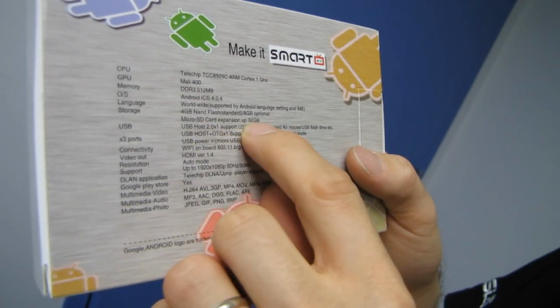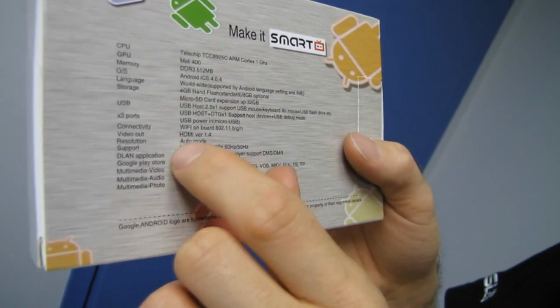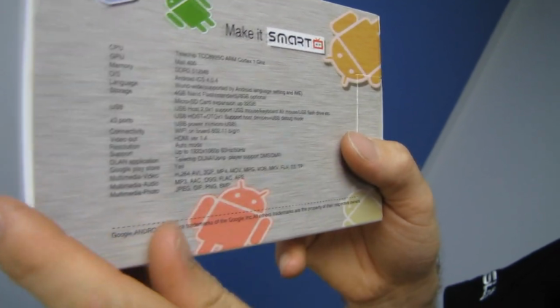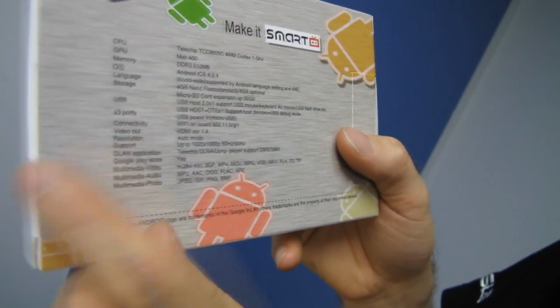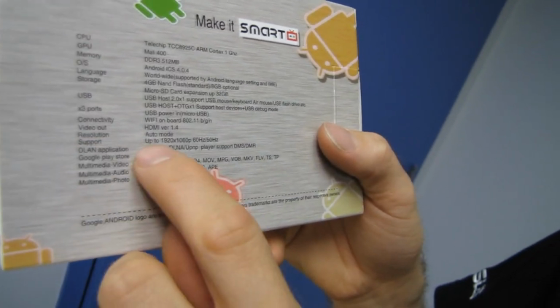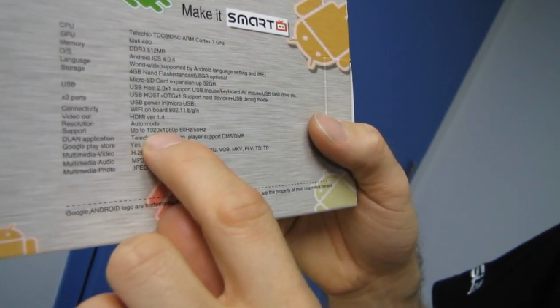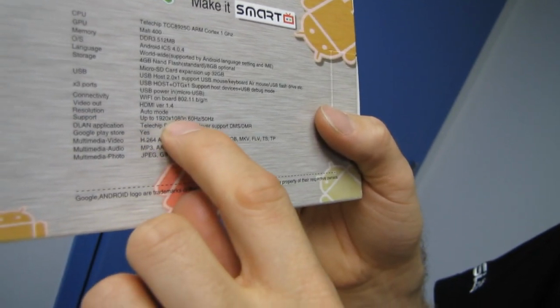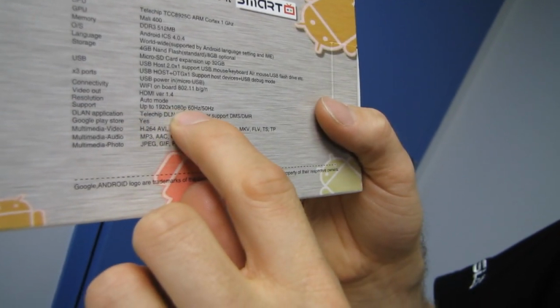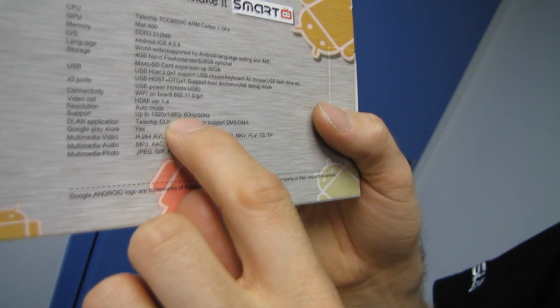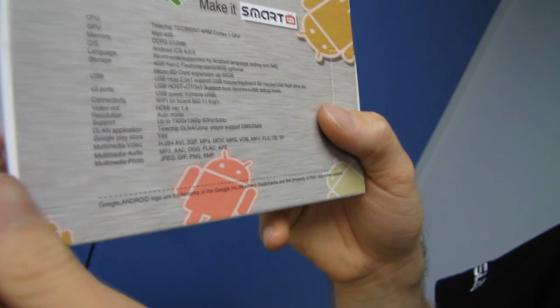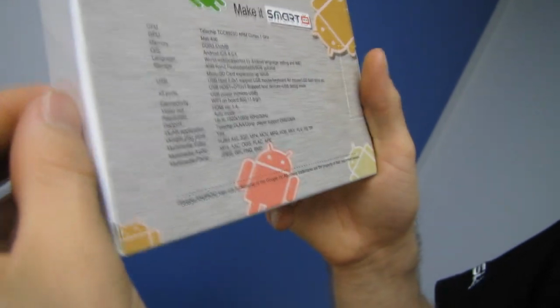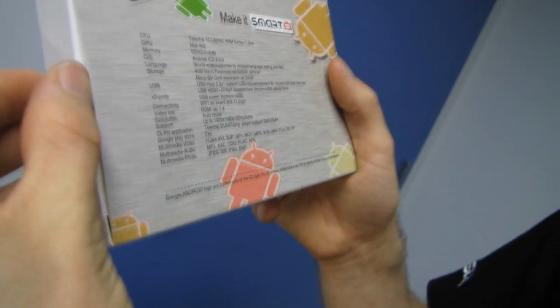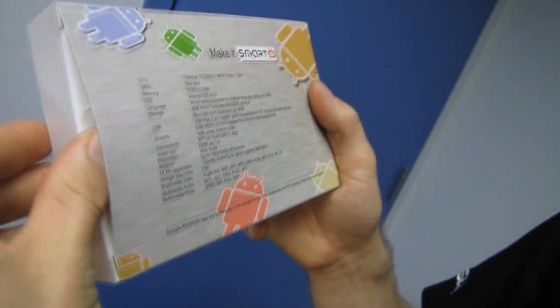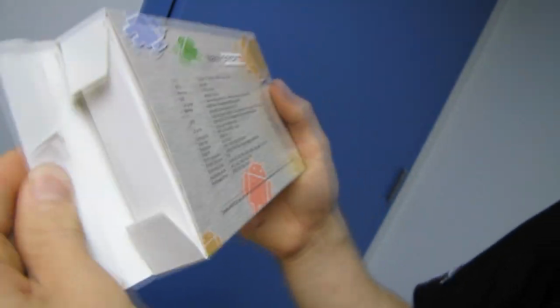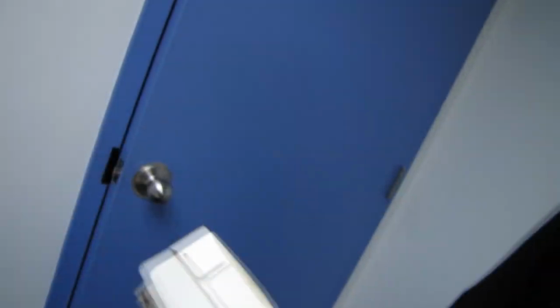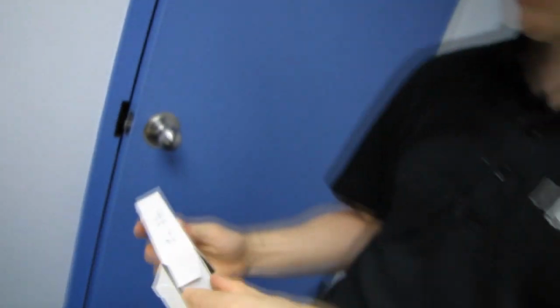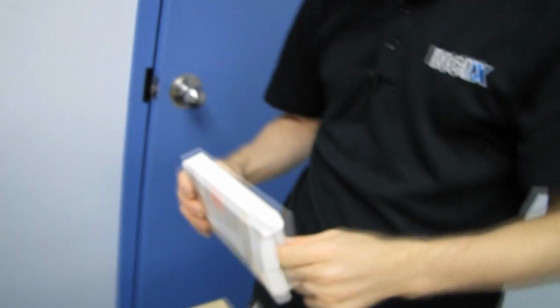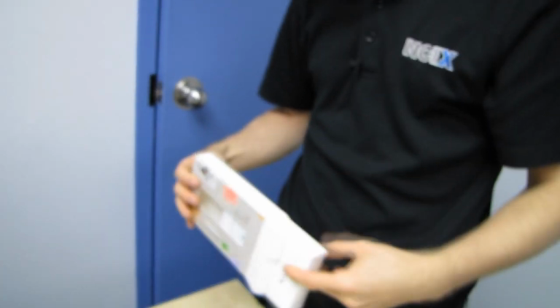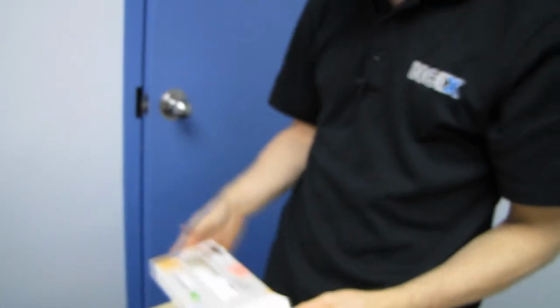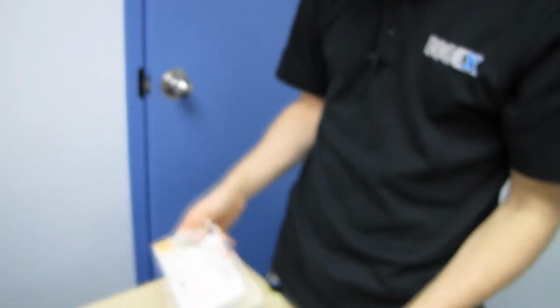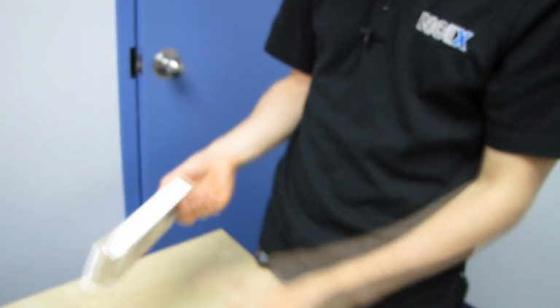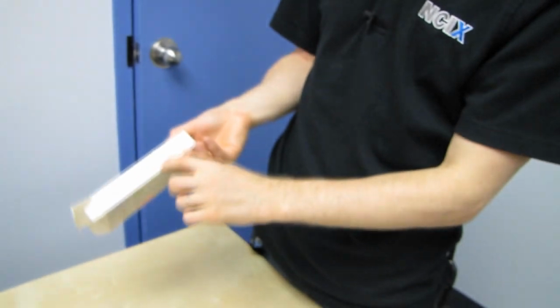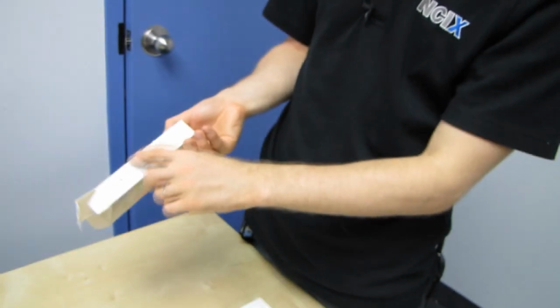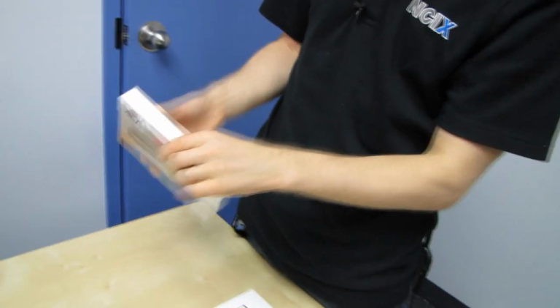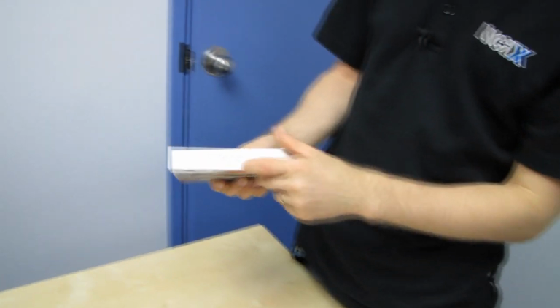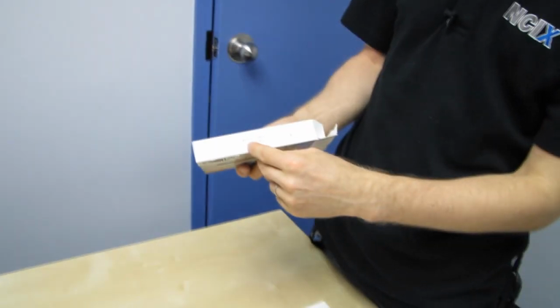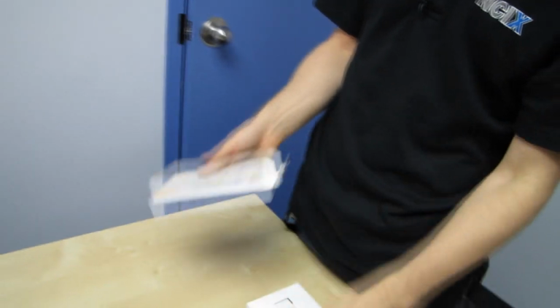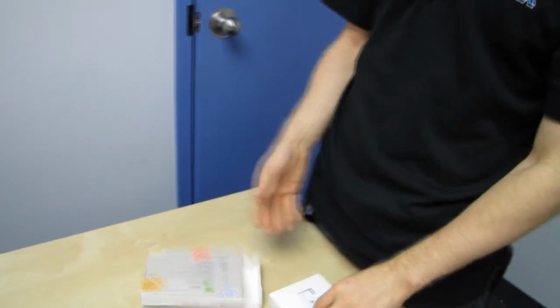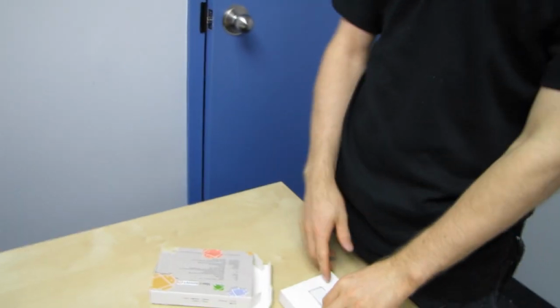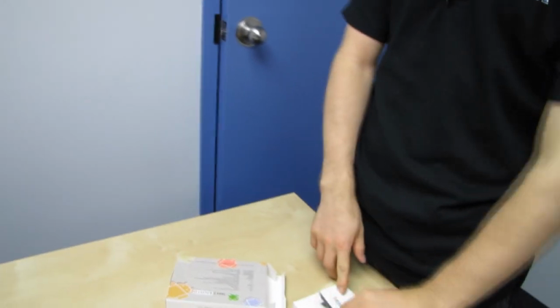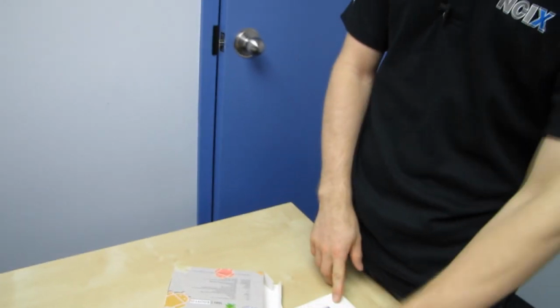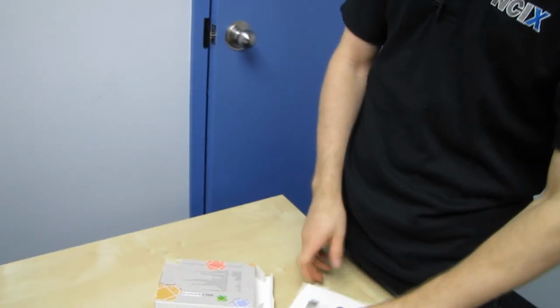MicroSD expansion up to 32 gigs, and up to 1920 by 1080p. There's the configuration. There are apparently different colors, which seems unnecessary, but this one's white.